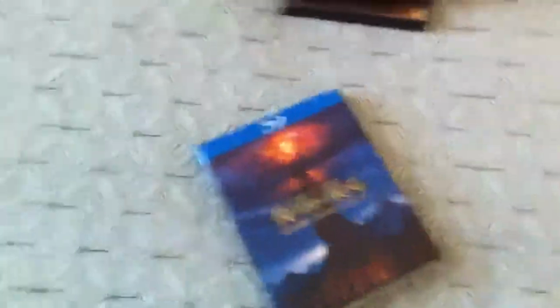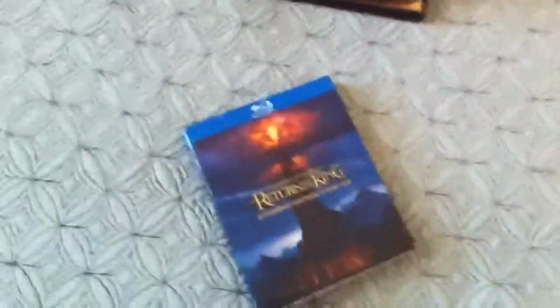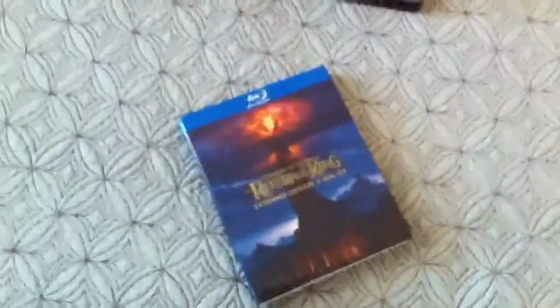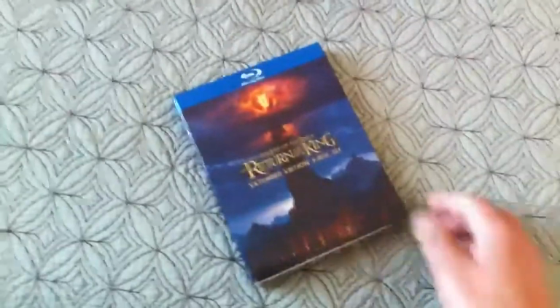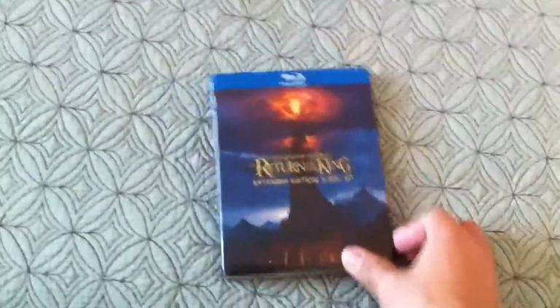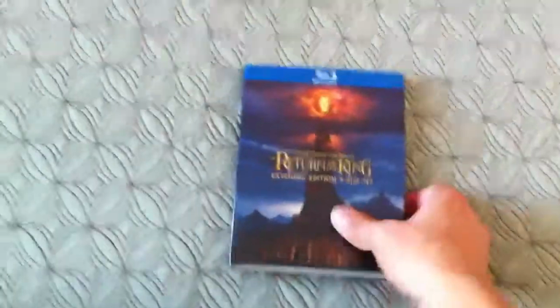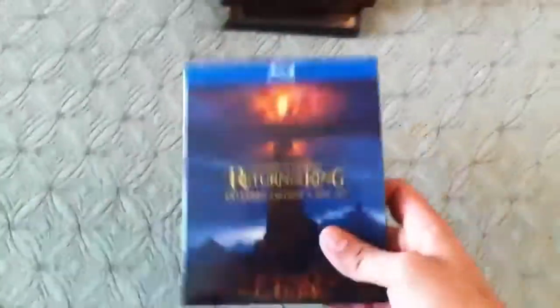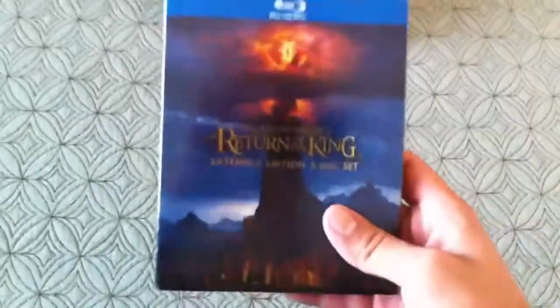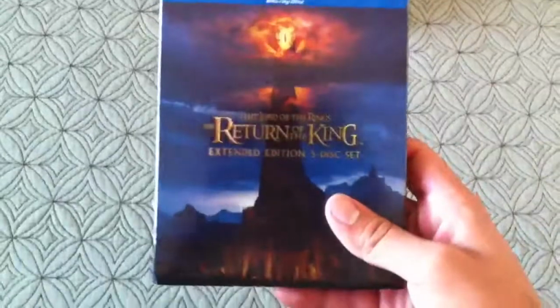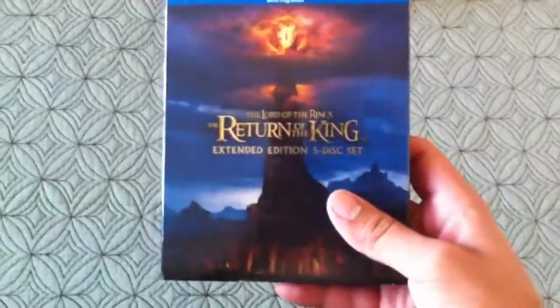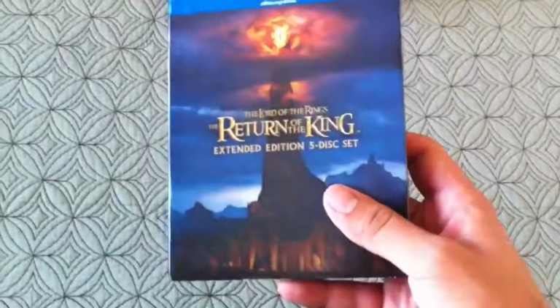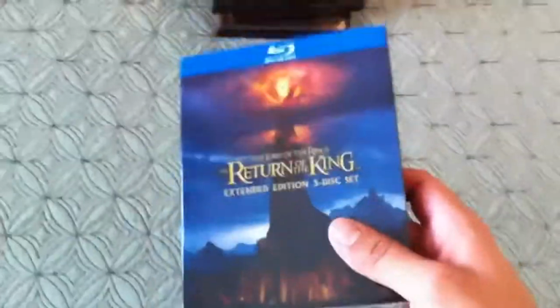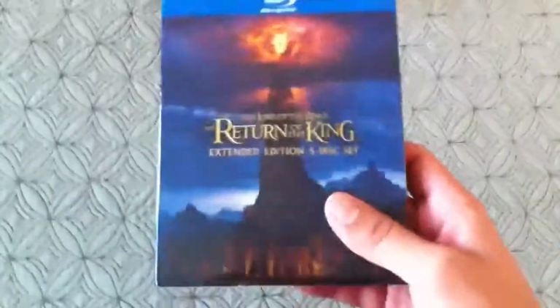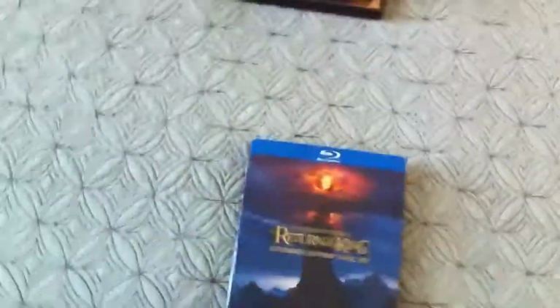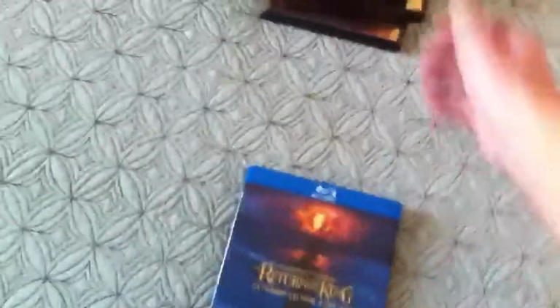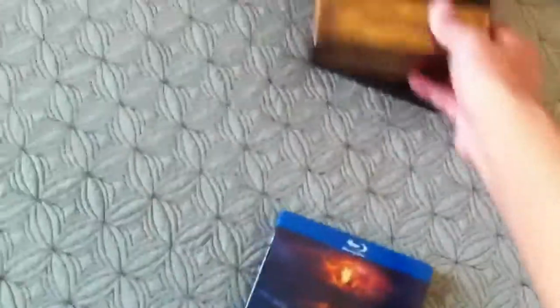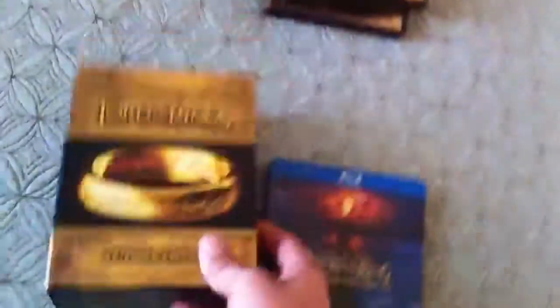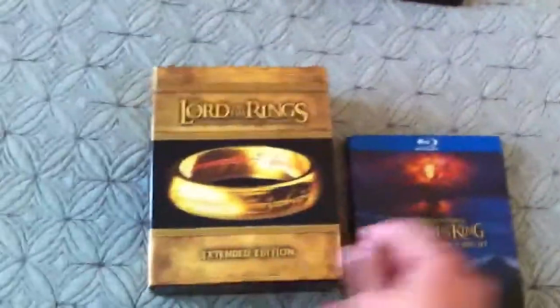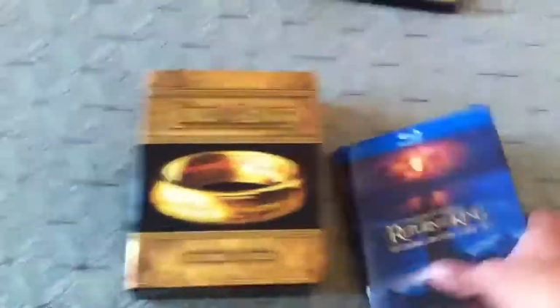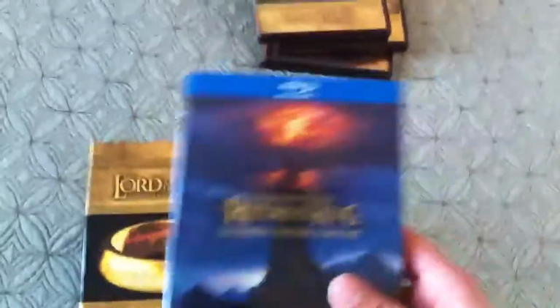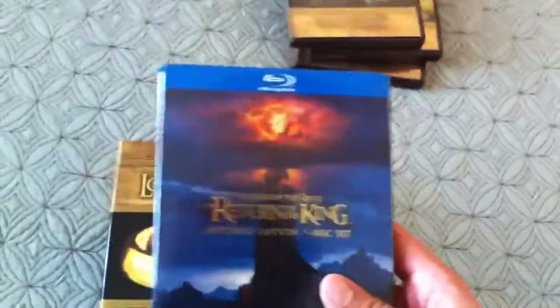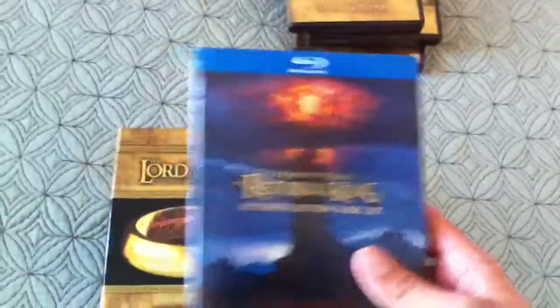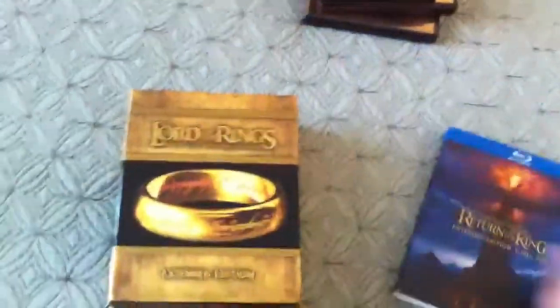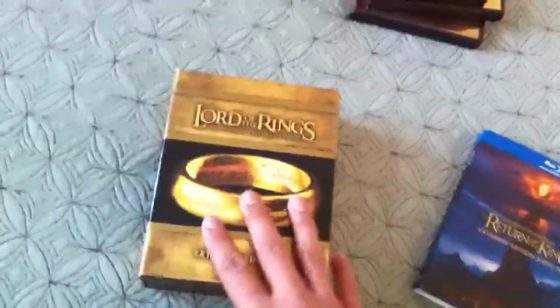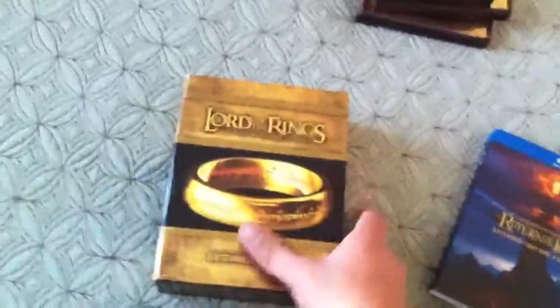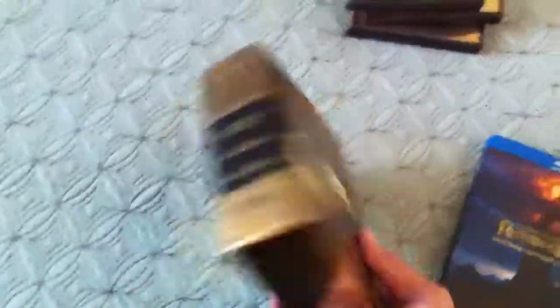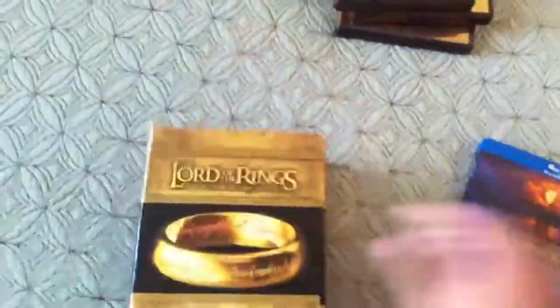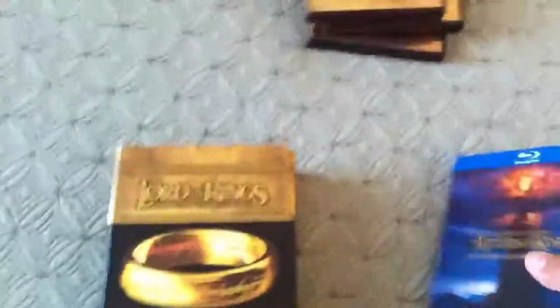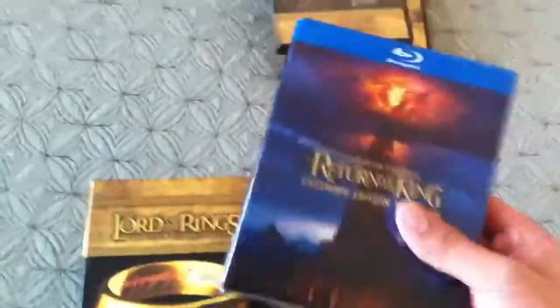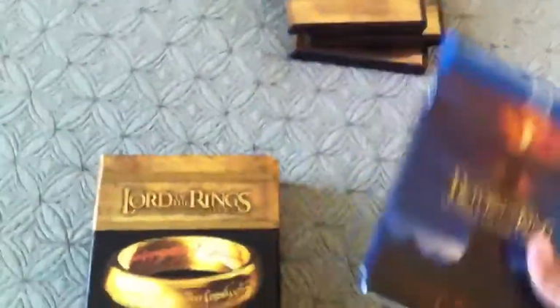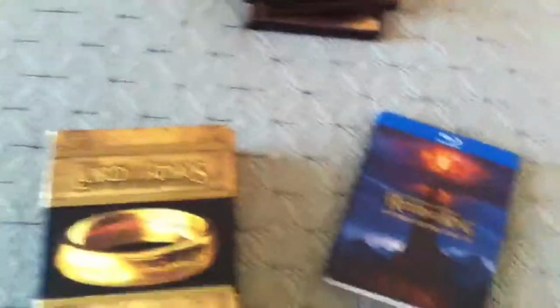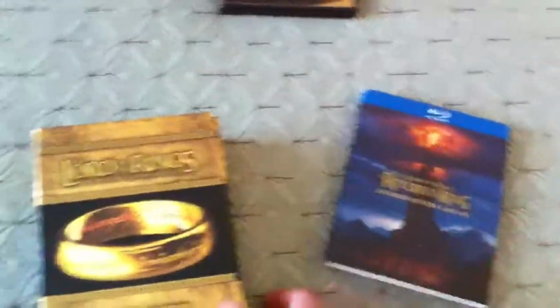Hey guys, it's a Xaneric review, and today we're reviewing Lord of the Rings: Return of the King Extended Edition 5 disc set. So I actually bought this, and then I got this for my birthday, so I was like, dang it, now I have an extra one I don't really need.